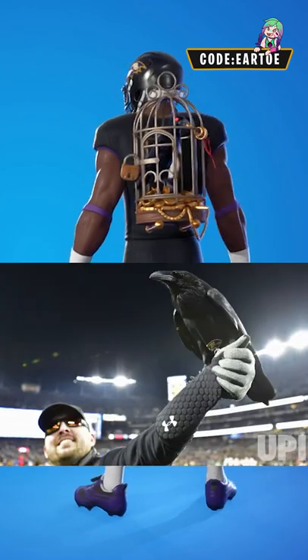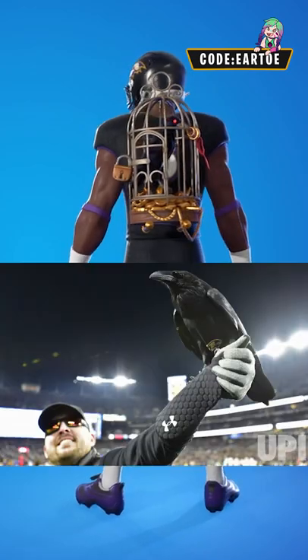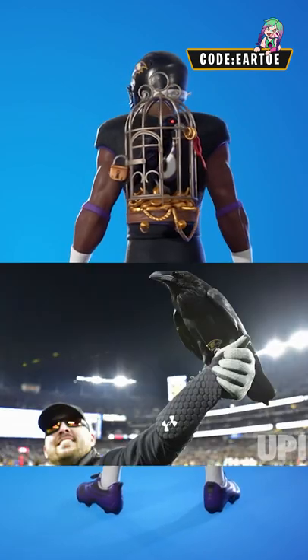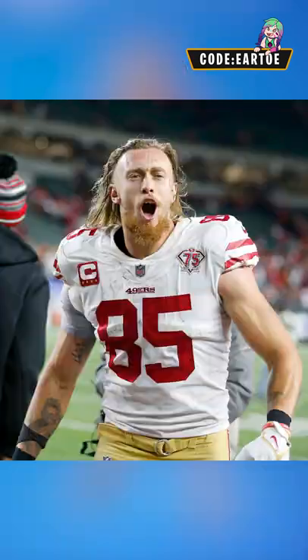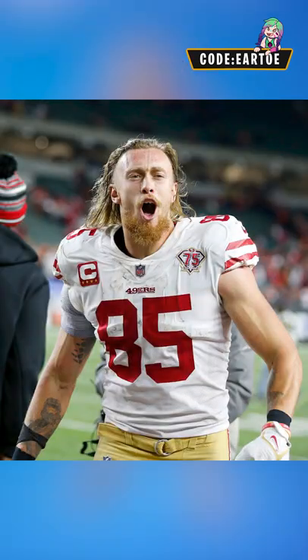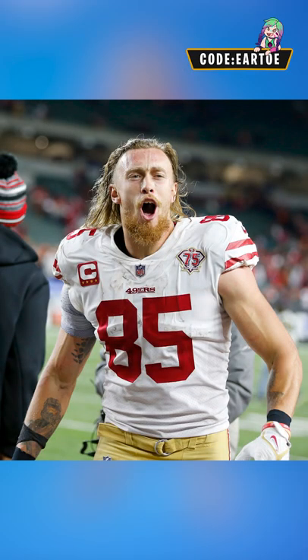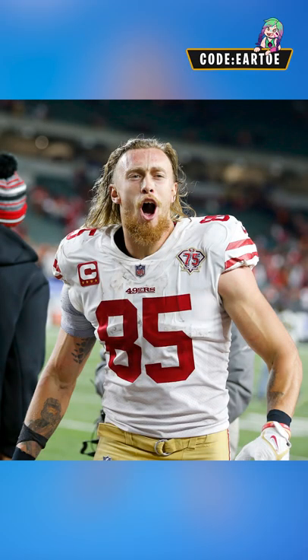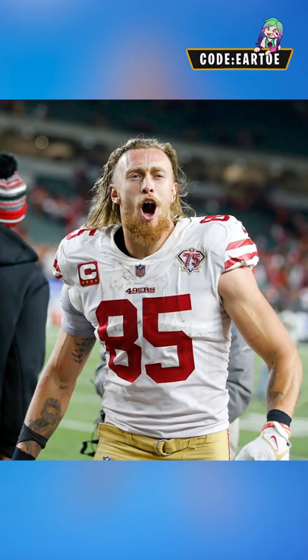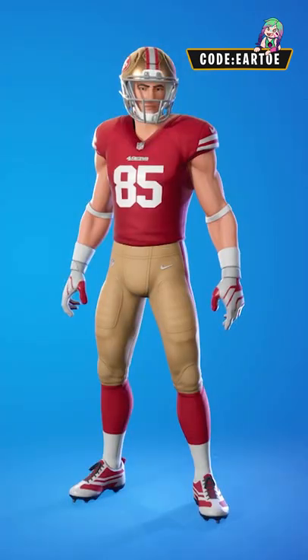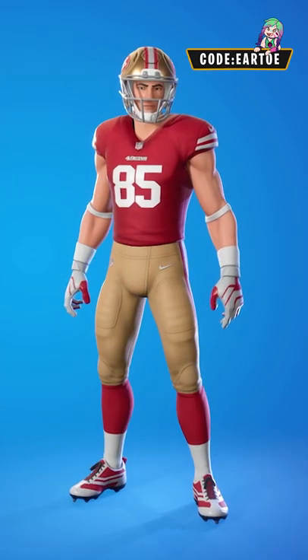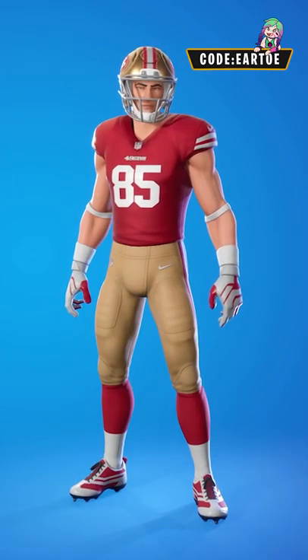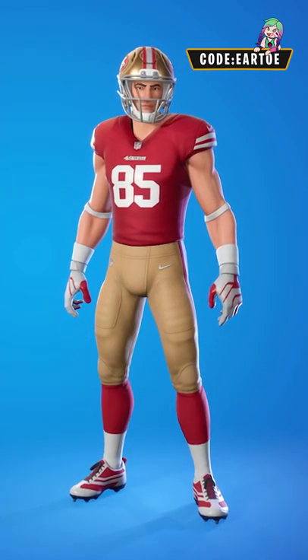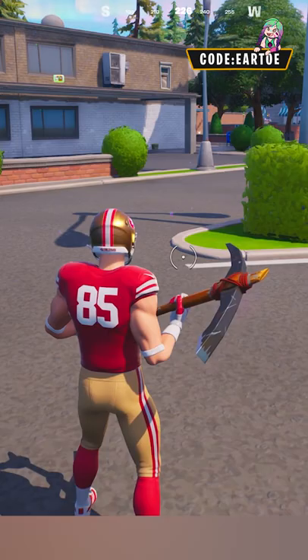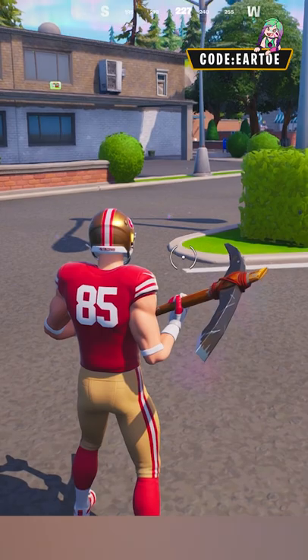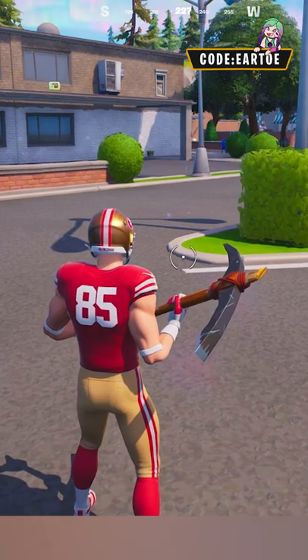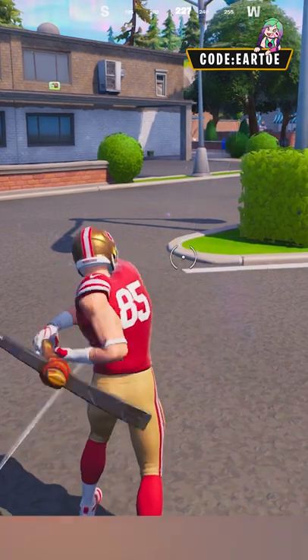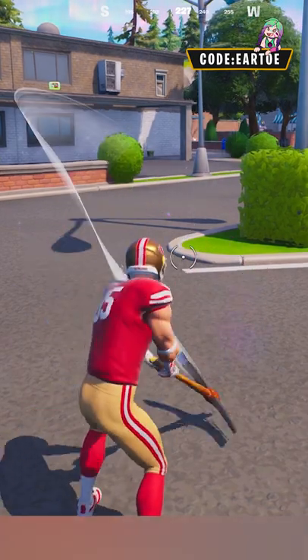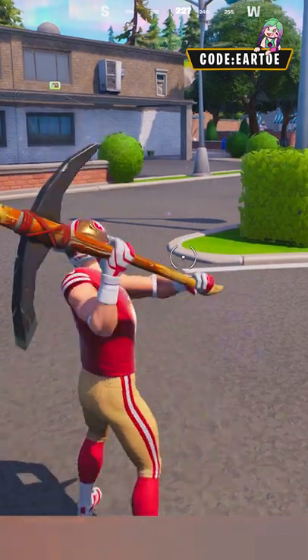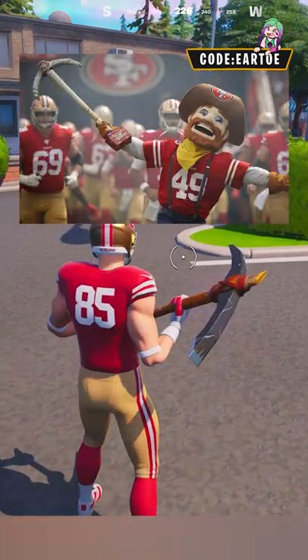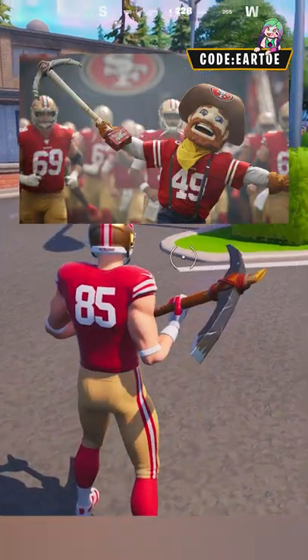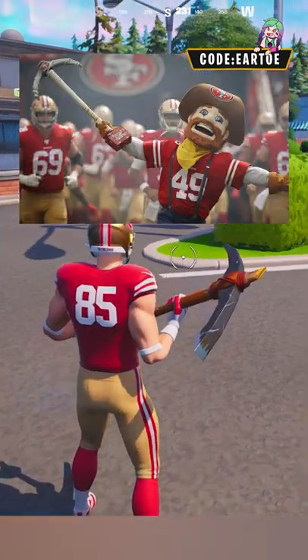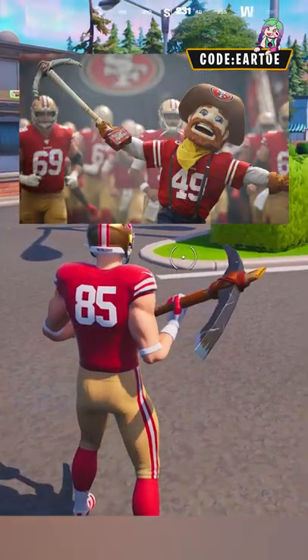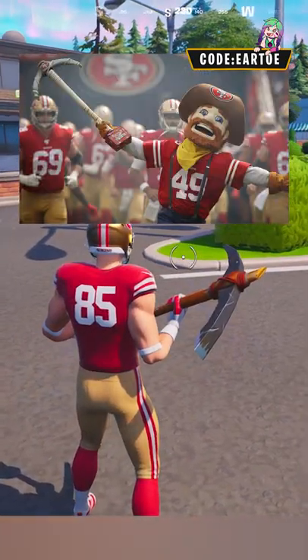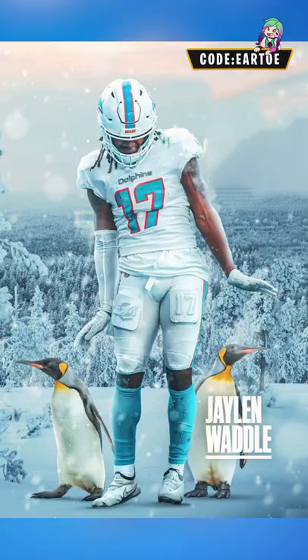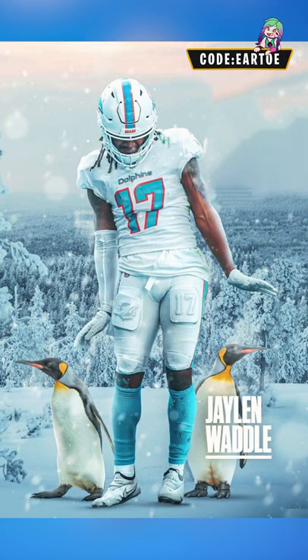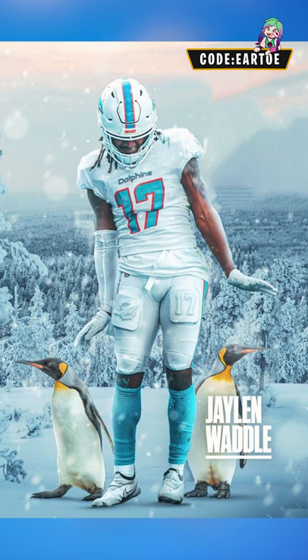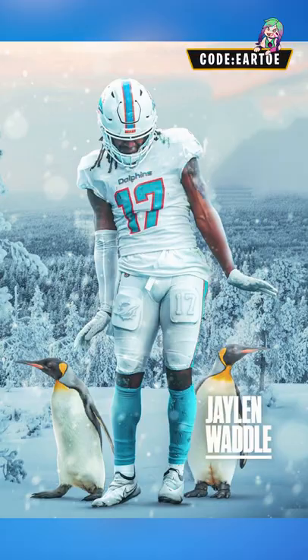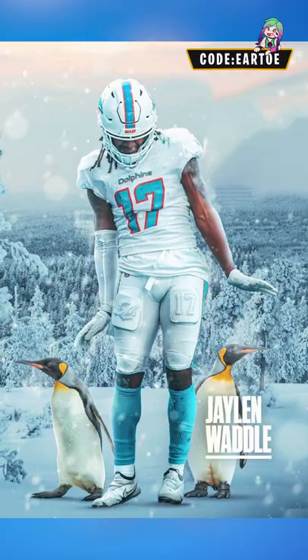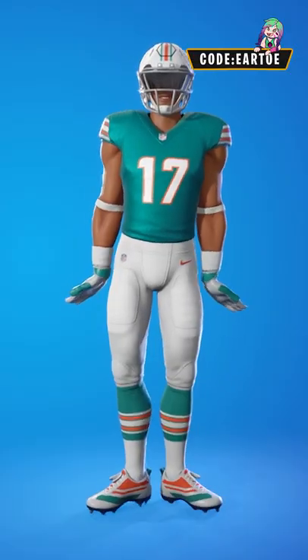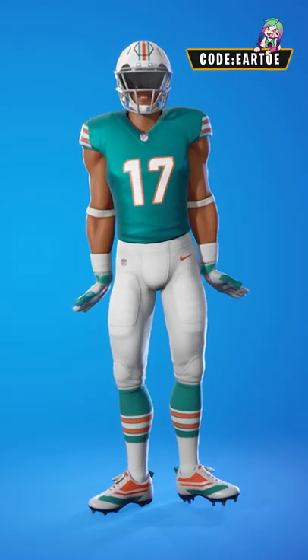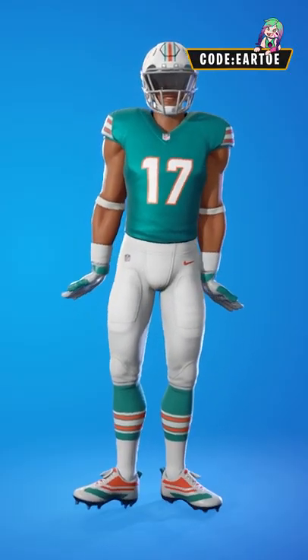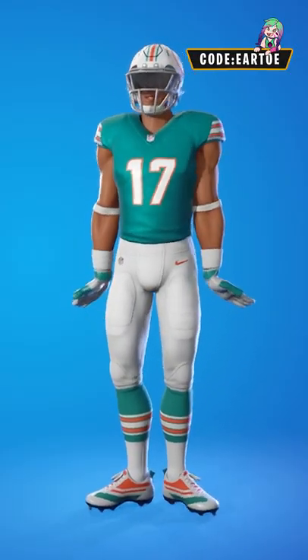For the San Francisco 49ers, I have number 85 George Kittle with the basic basher harvesting tool, because it looks like Sourdough Sam's pickaxe.